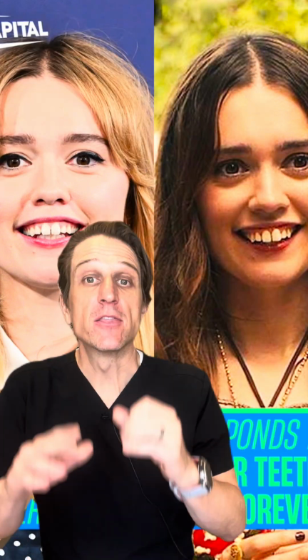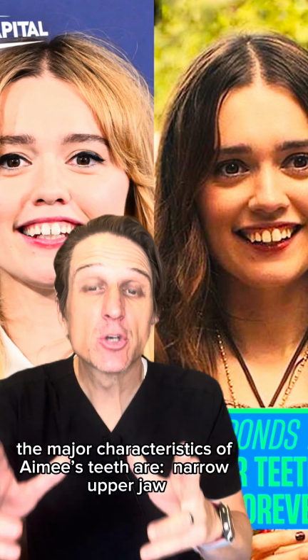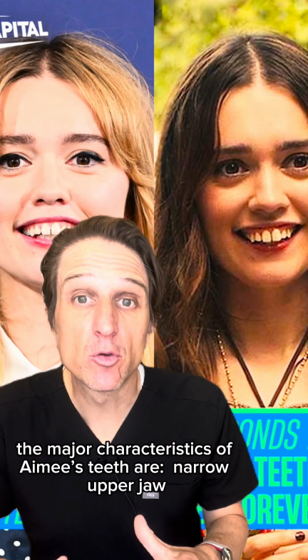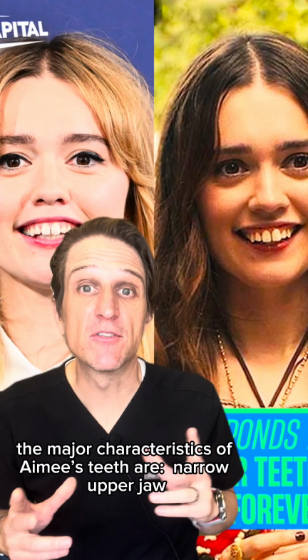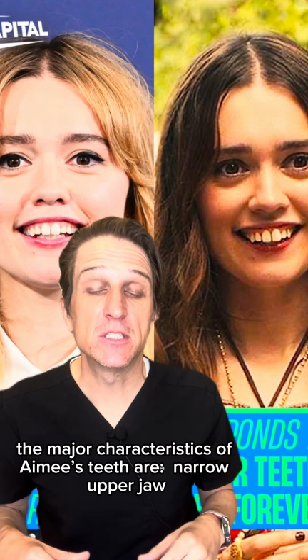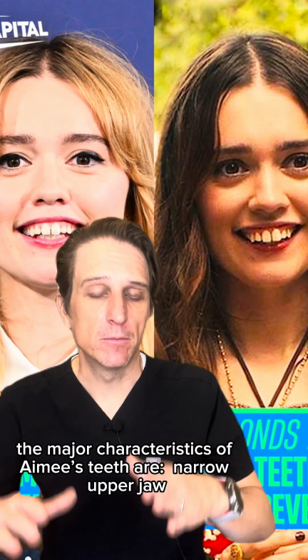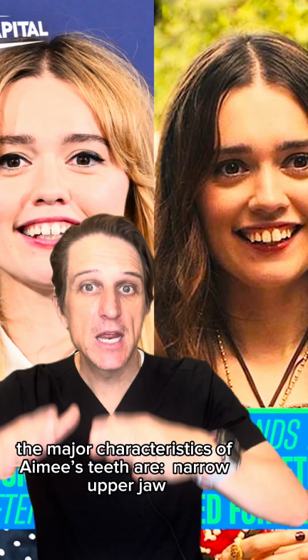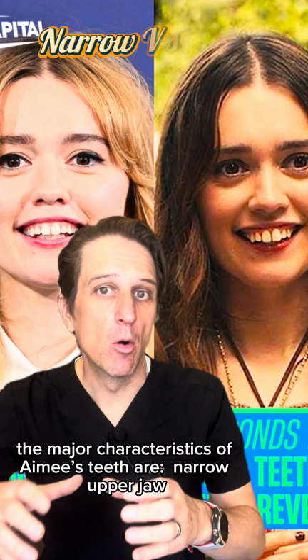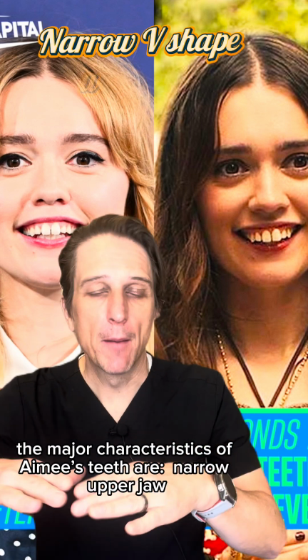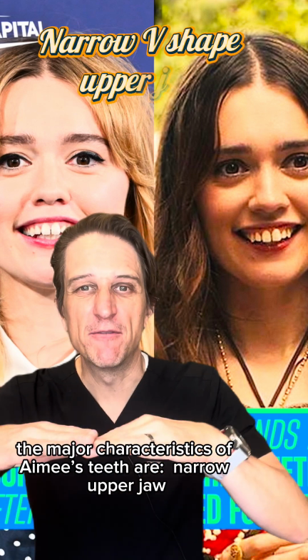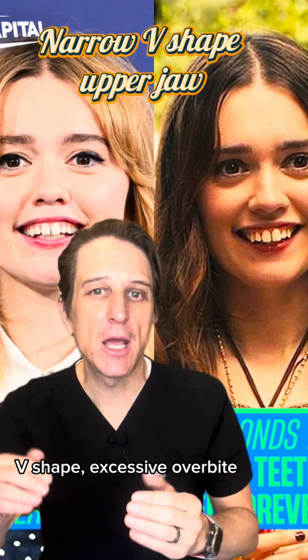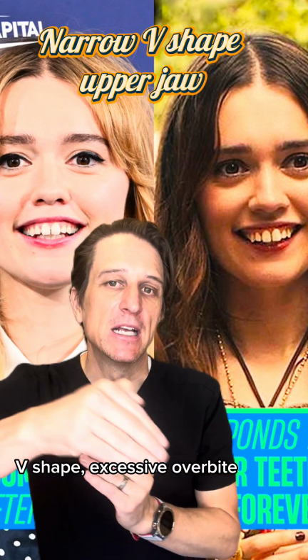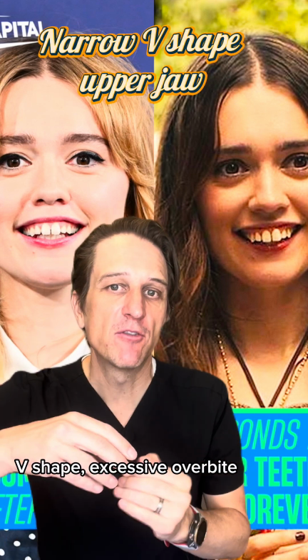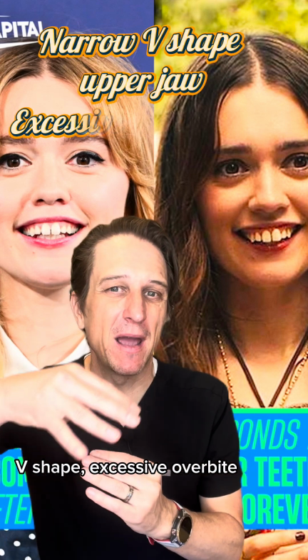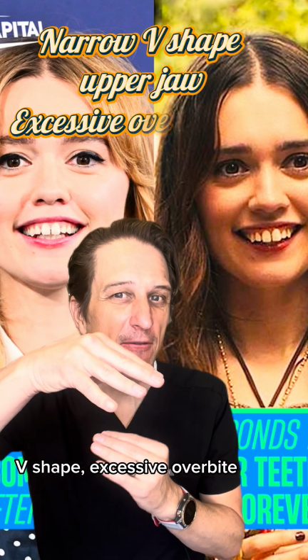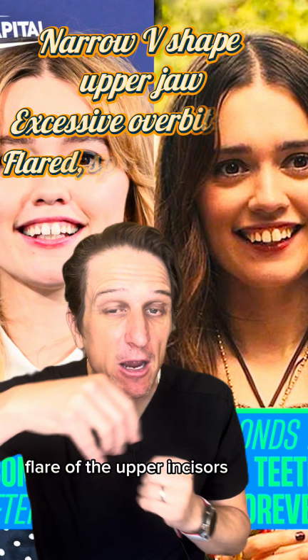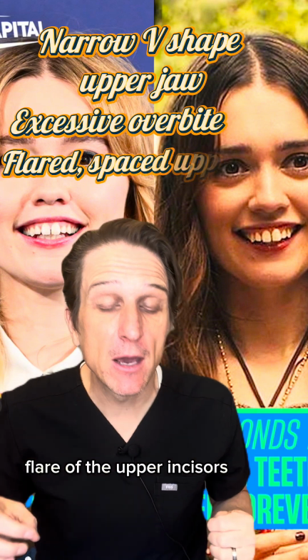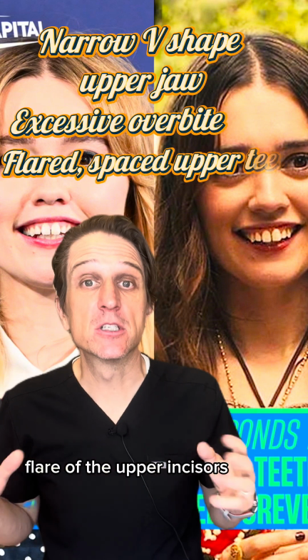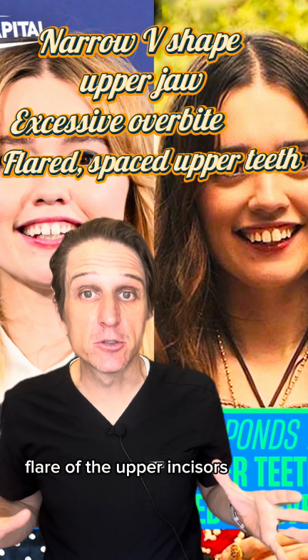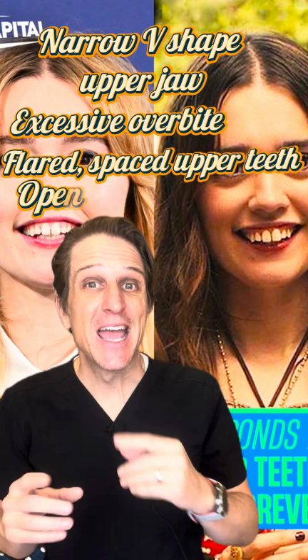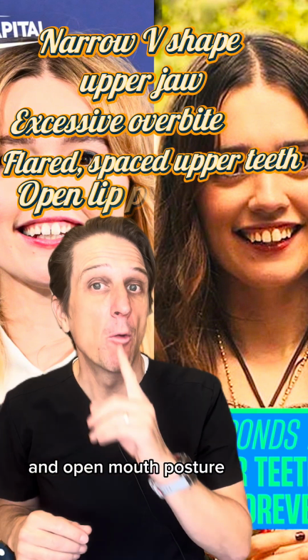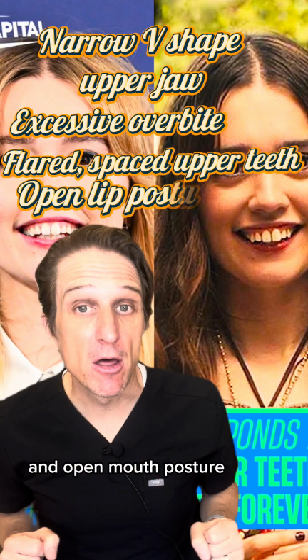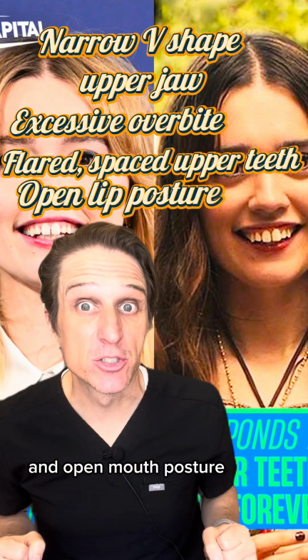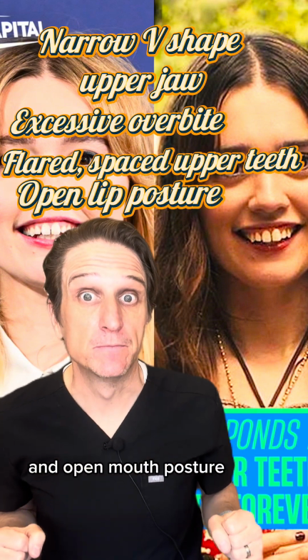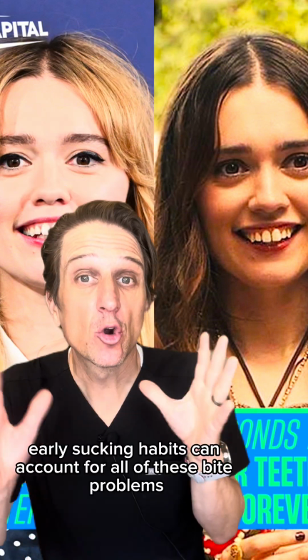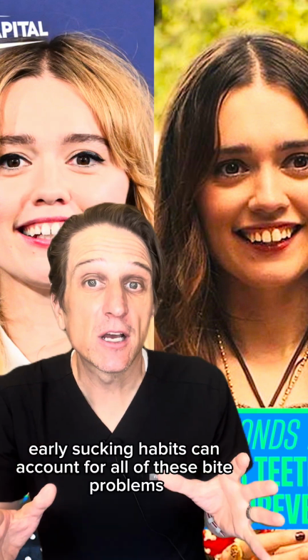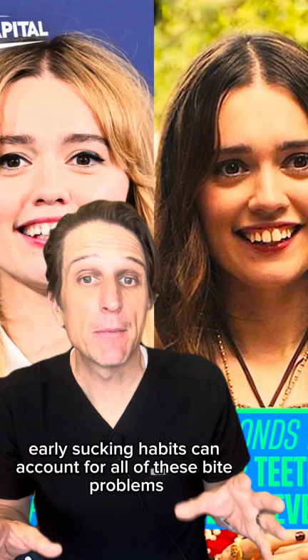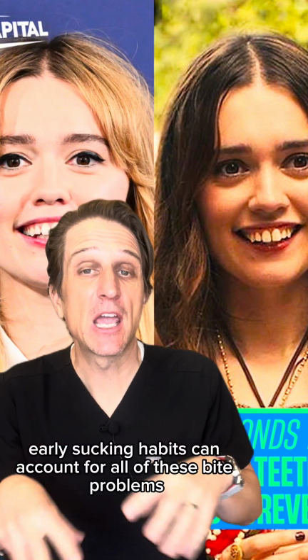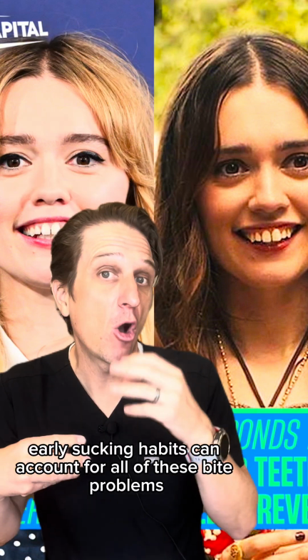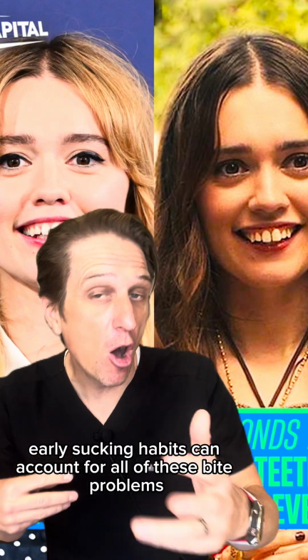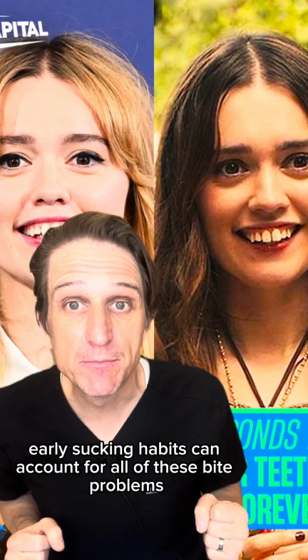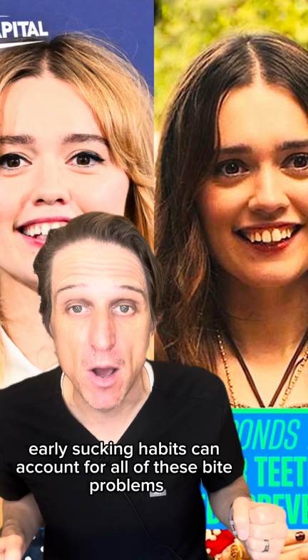The major characteristics of Amy's teeth are a narrow upper jaw, V-shaped, excessive overbite, flare of the upper incisors, and open mouth posture. Early sucking habits can account for all of these bite problems.